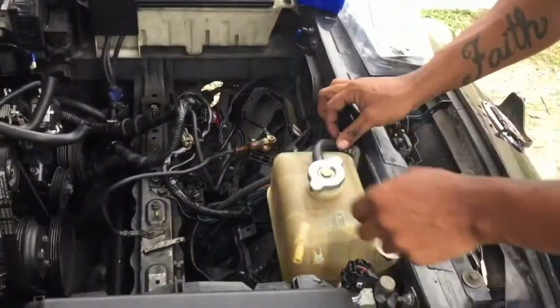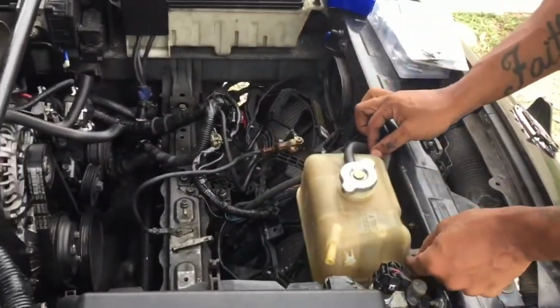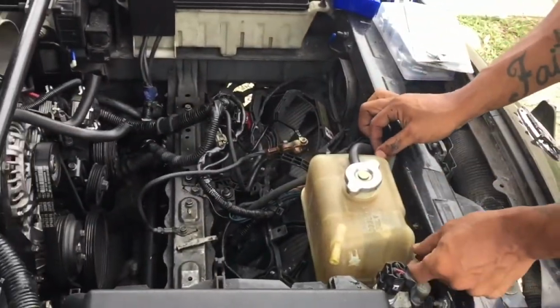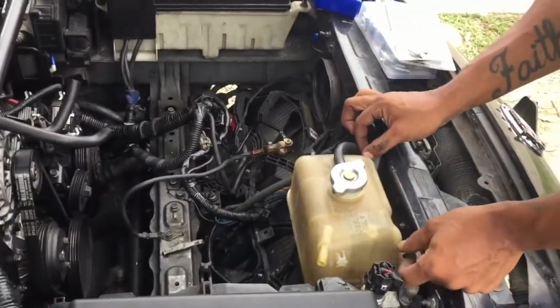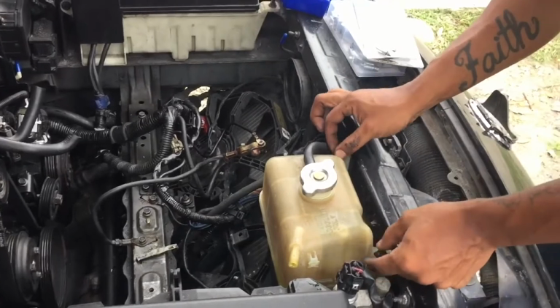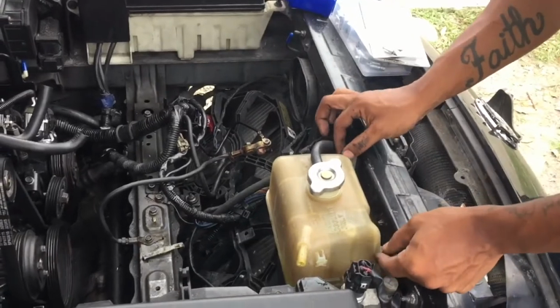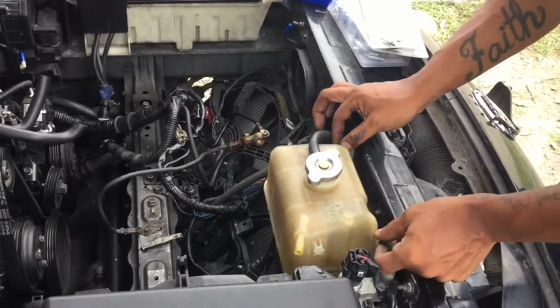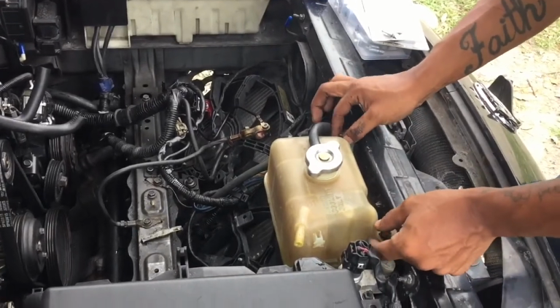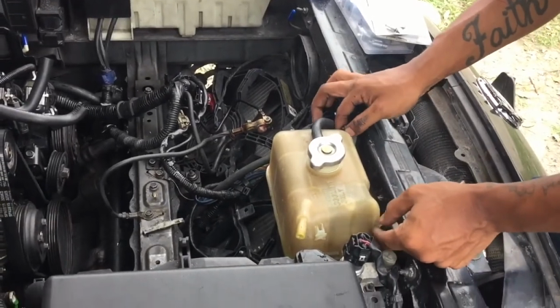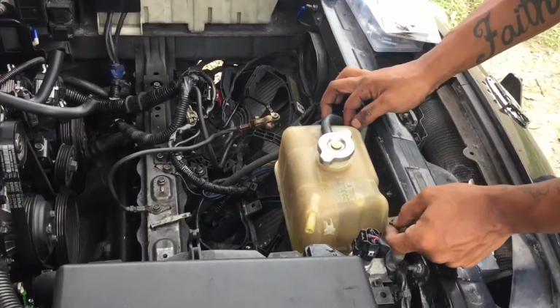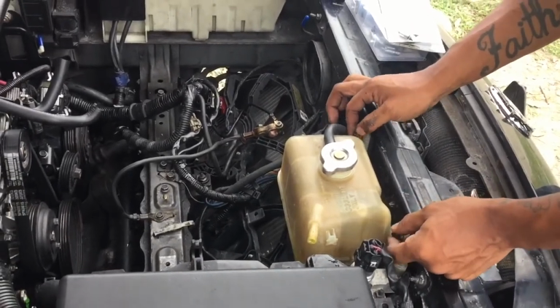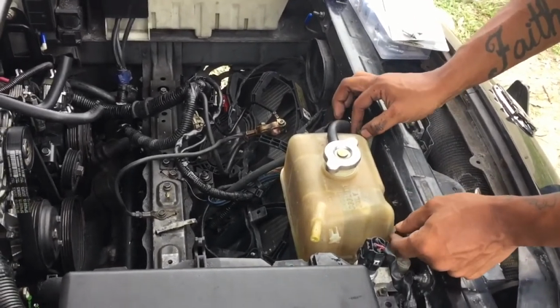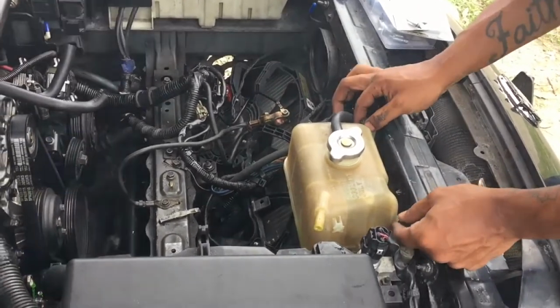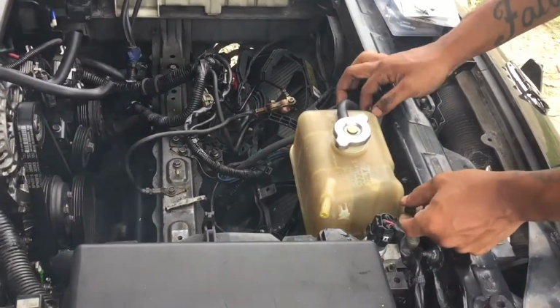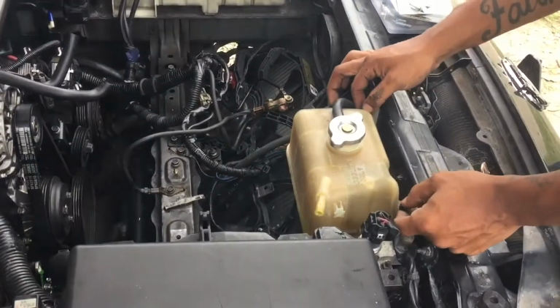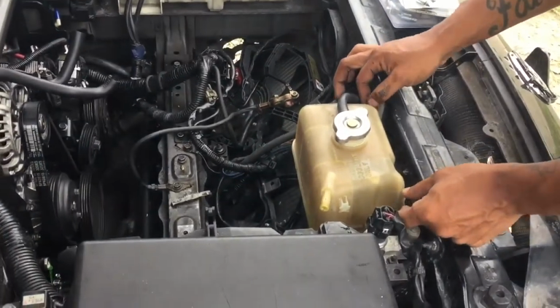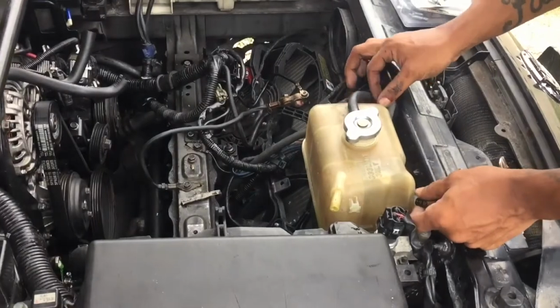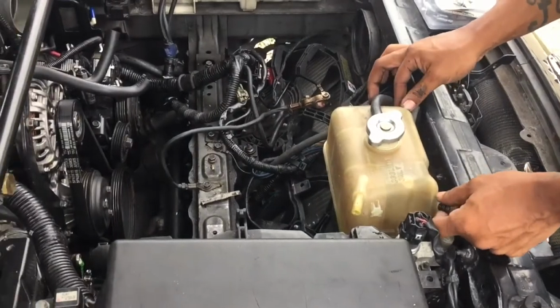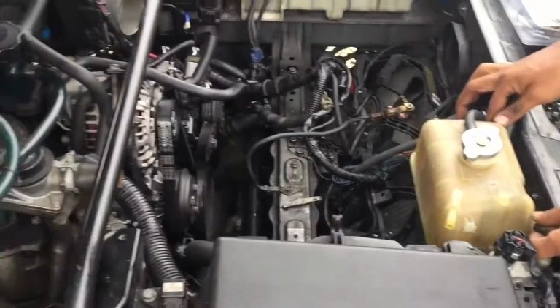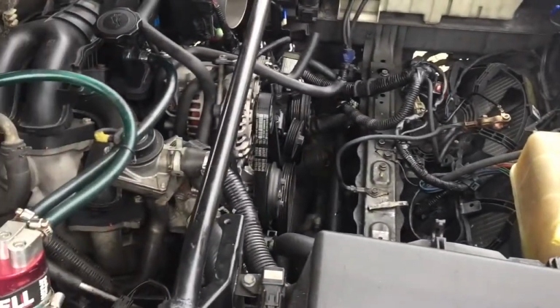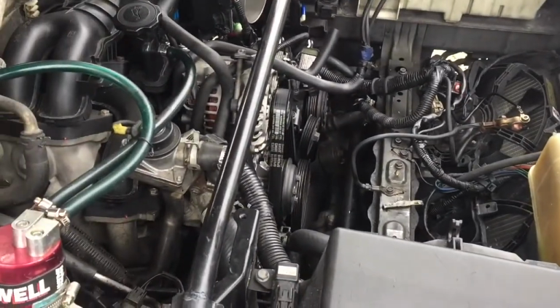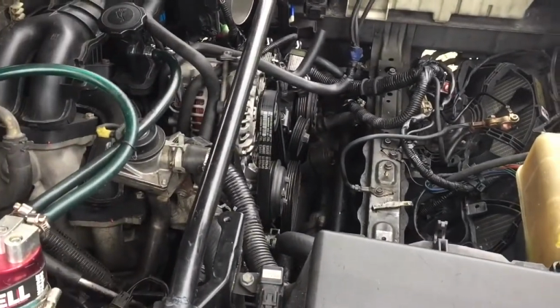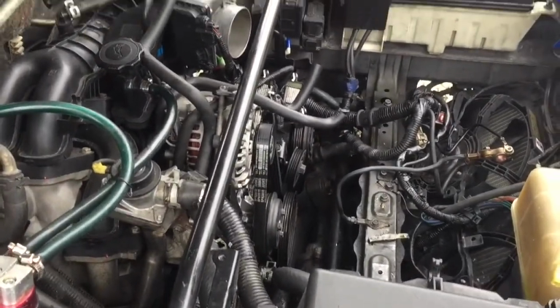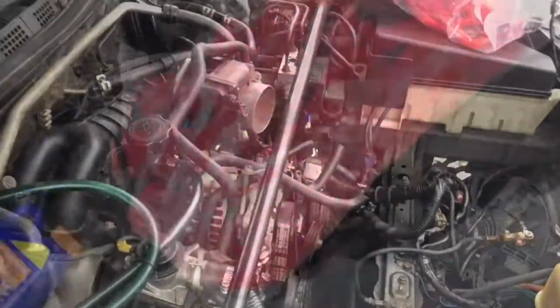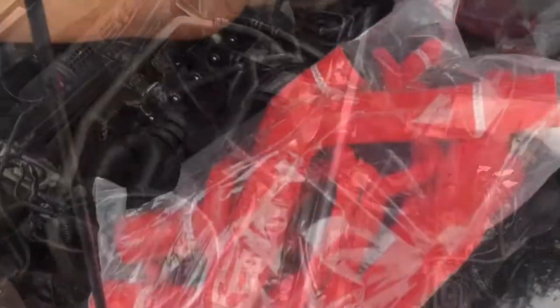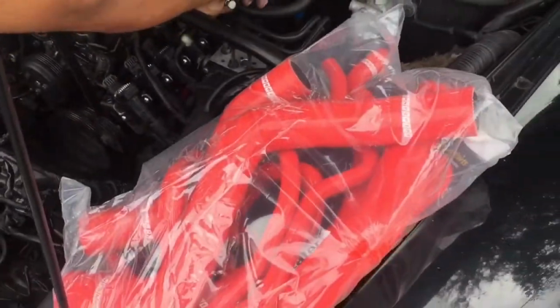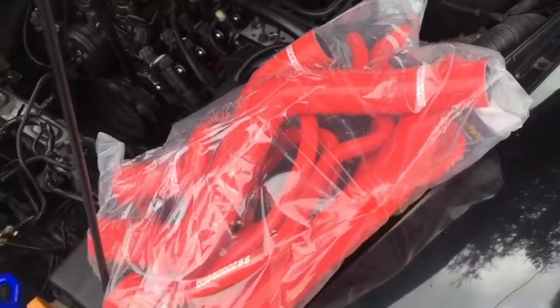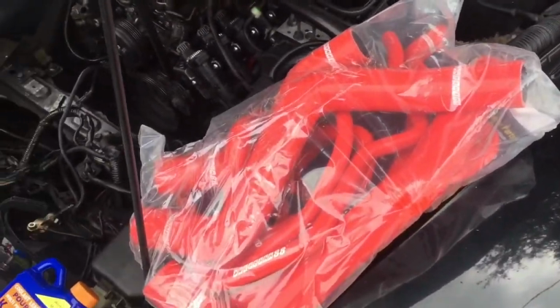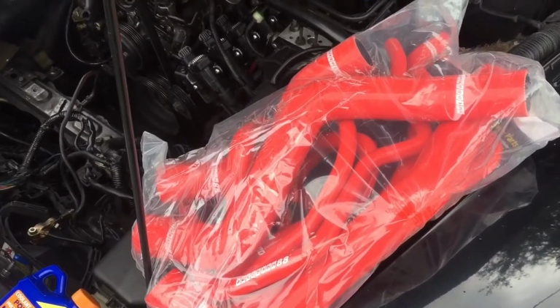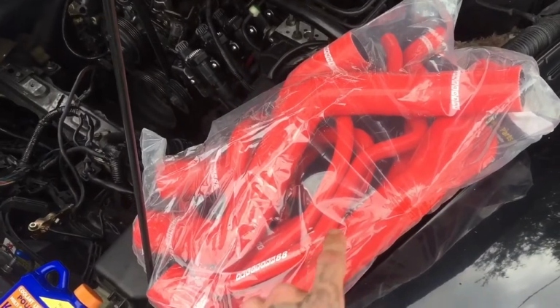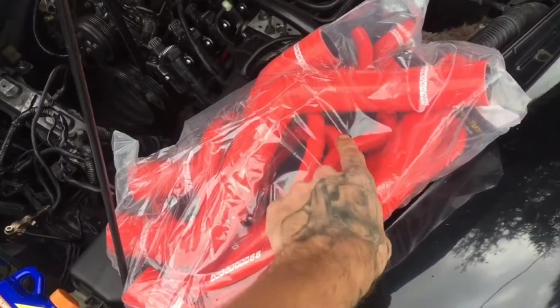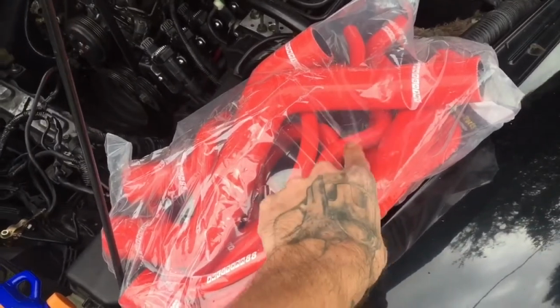What's next? These ones right here — this is about to get completely removed. To give a better explanation, this is what we're doing.